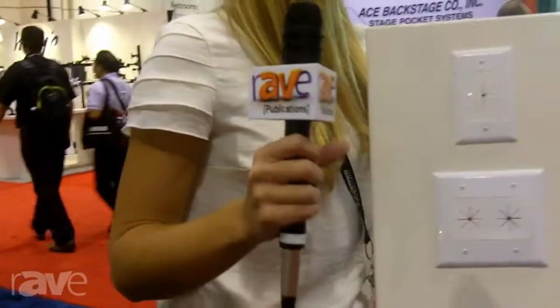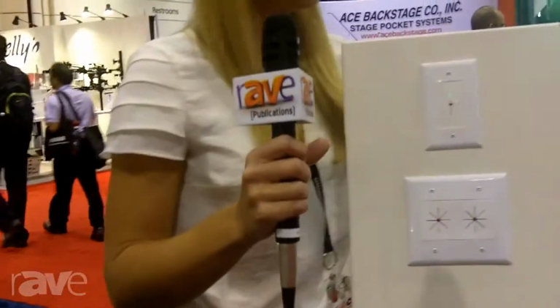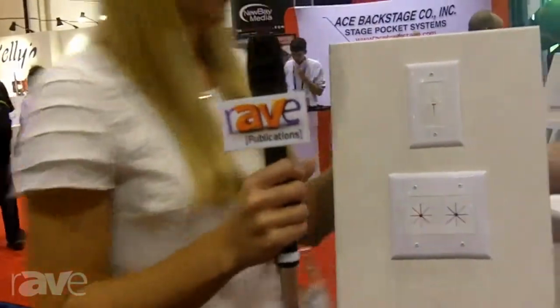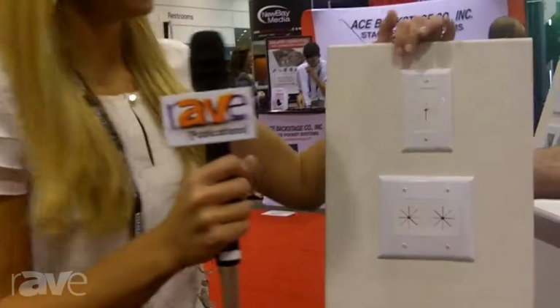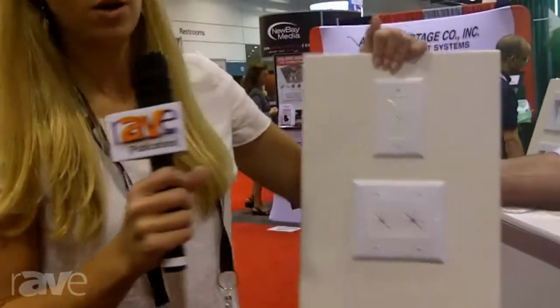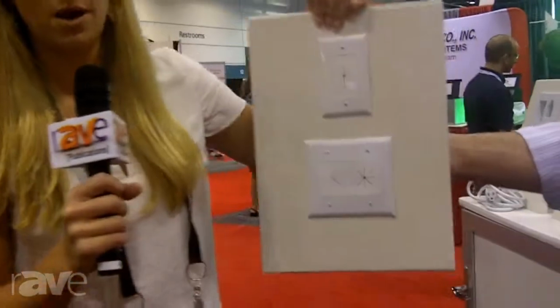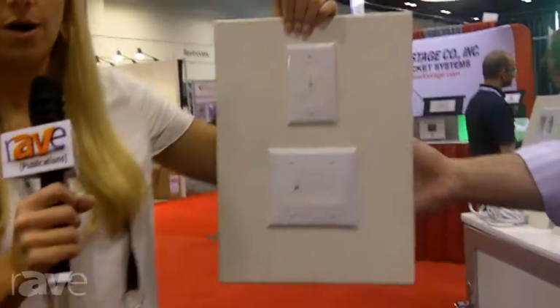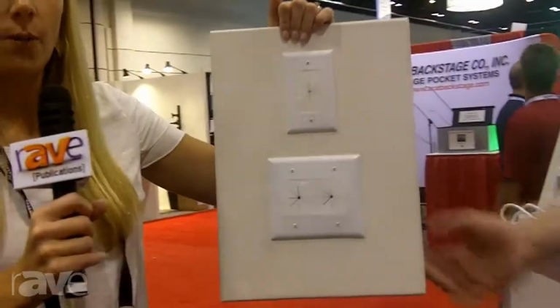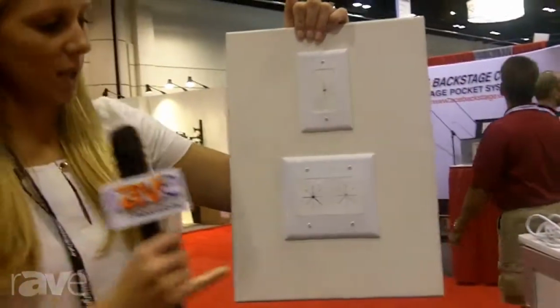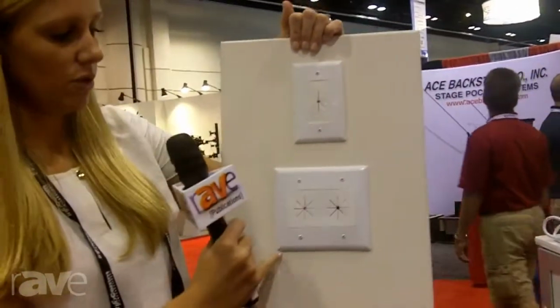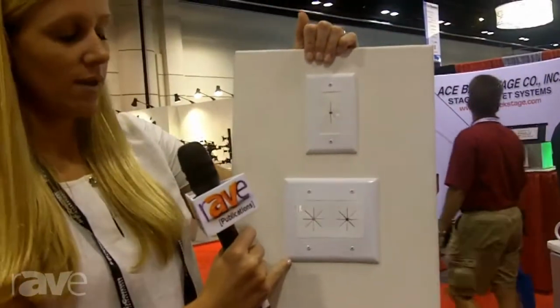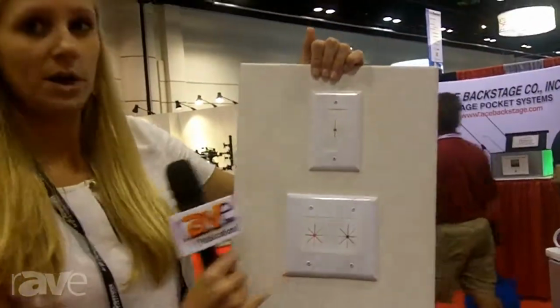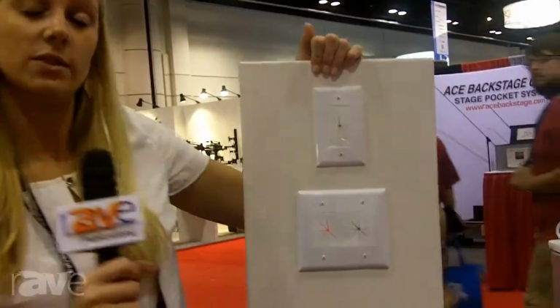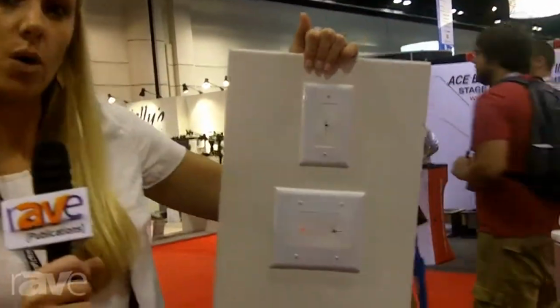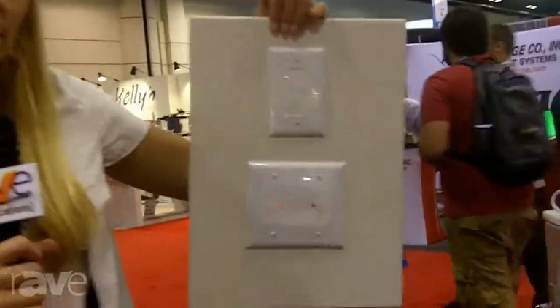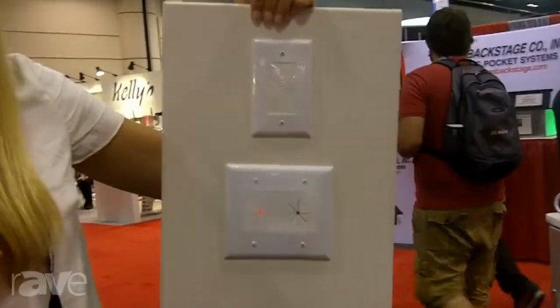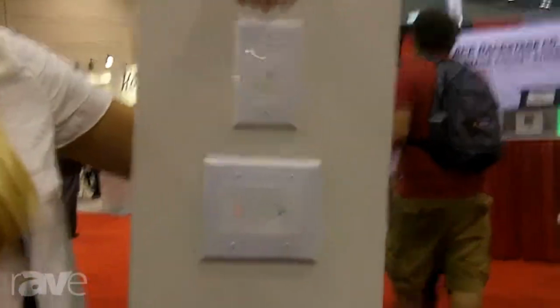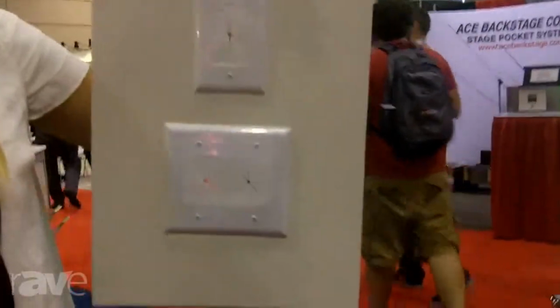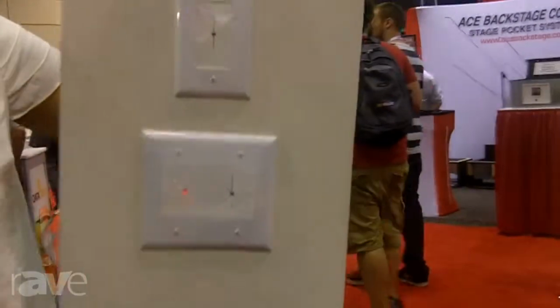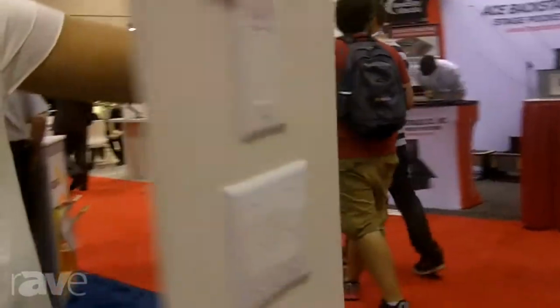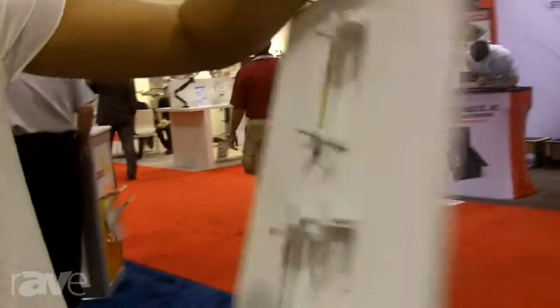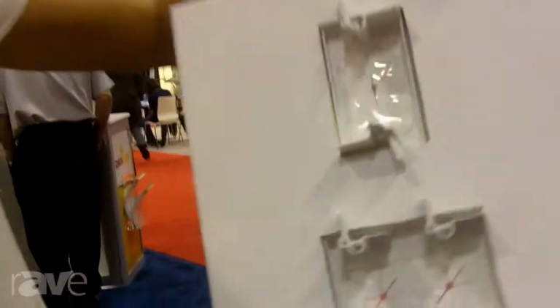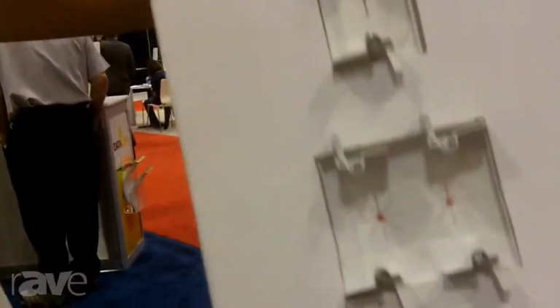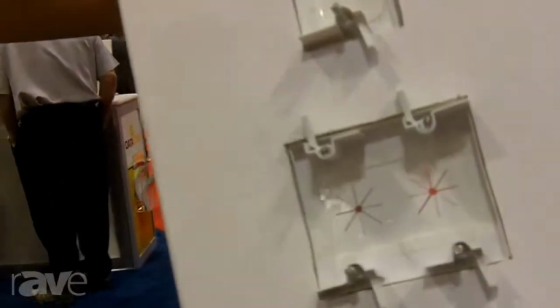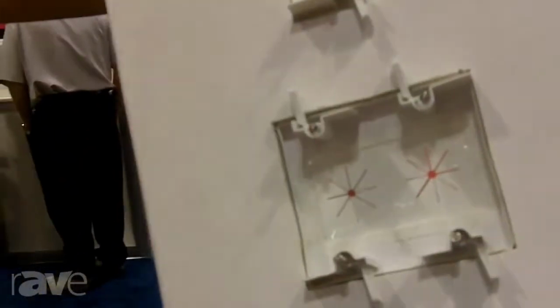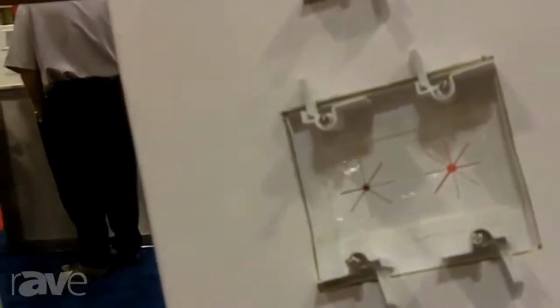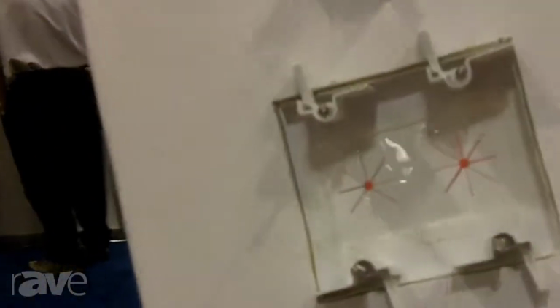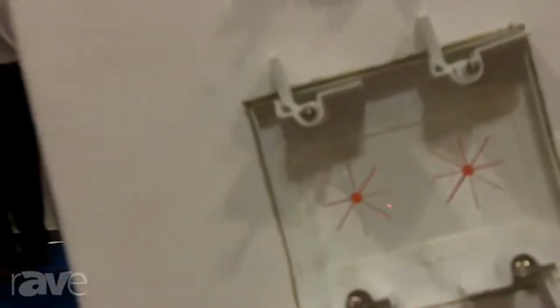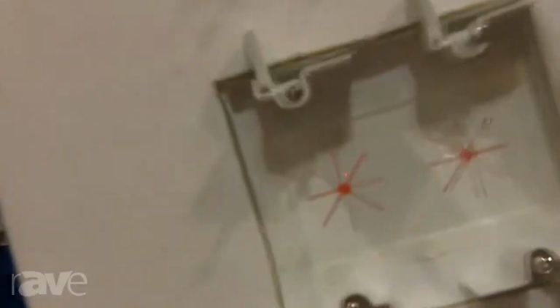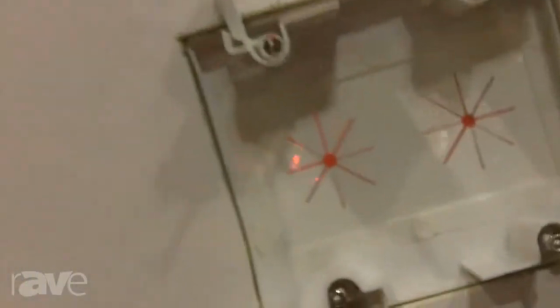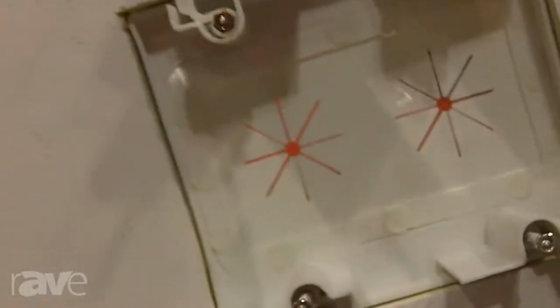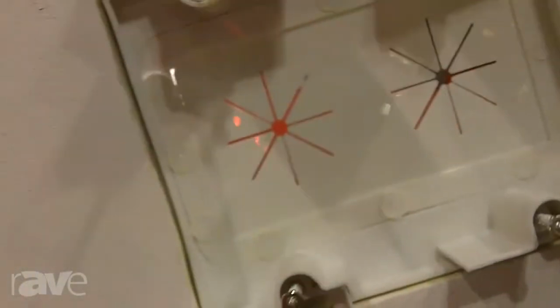You can see here how it's installed on a mock wall. We also have a two gang. We also have a decor insert and a split plate. Here's the back side of the installation so you can see how it fits easily on the back of the wall.